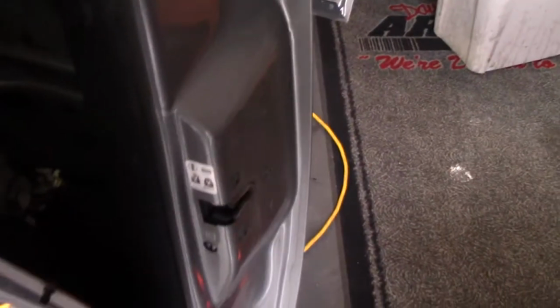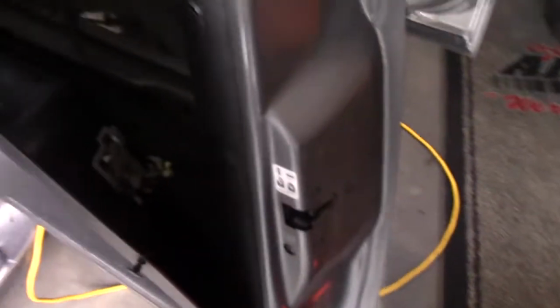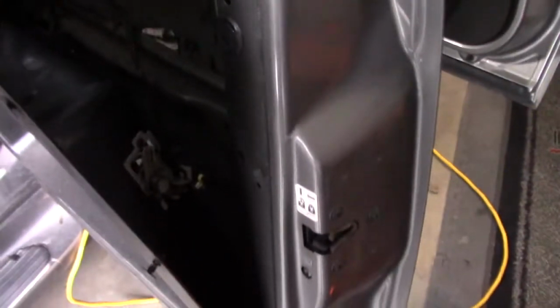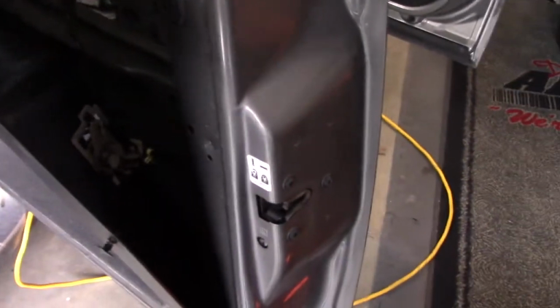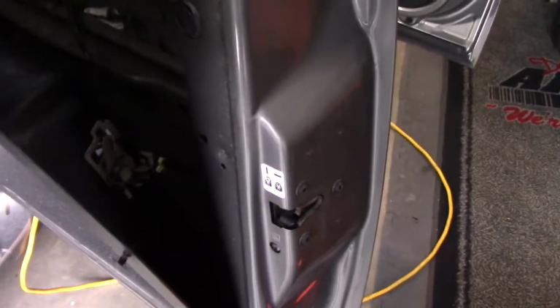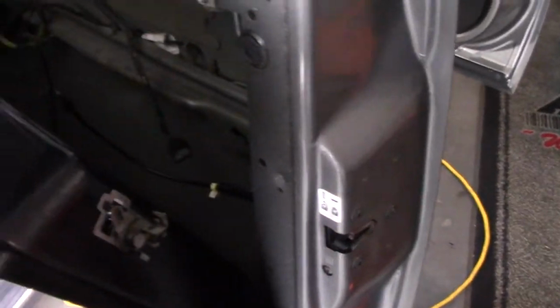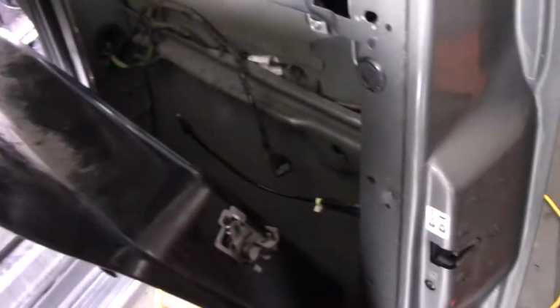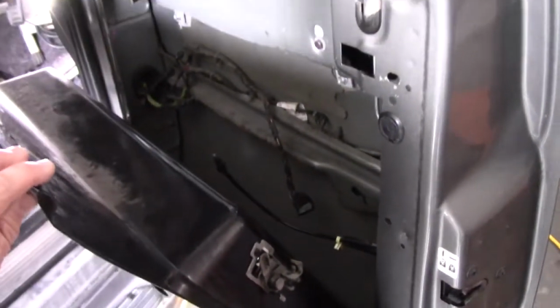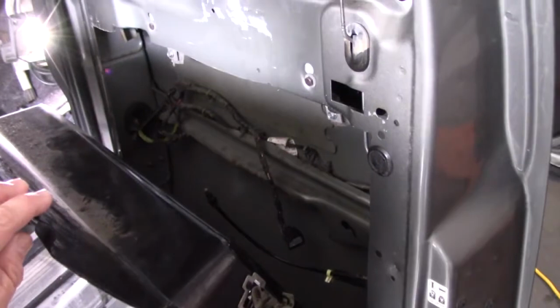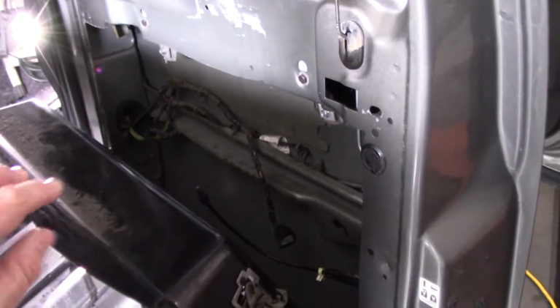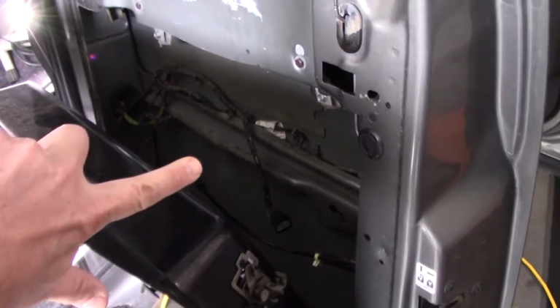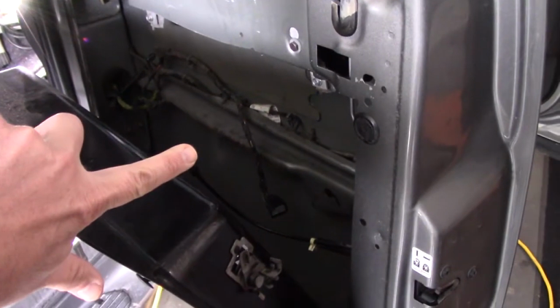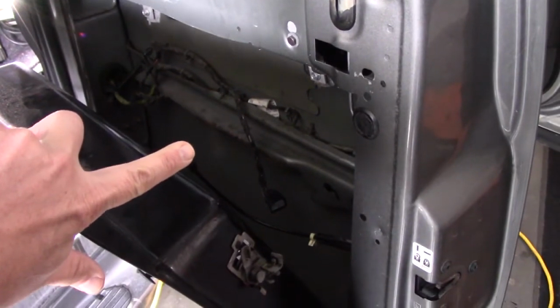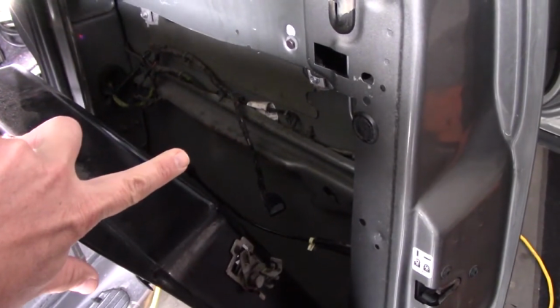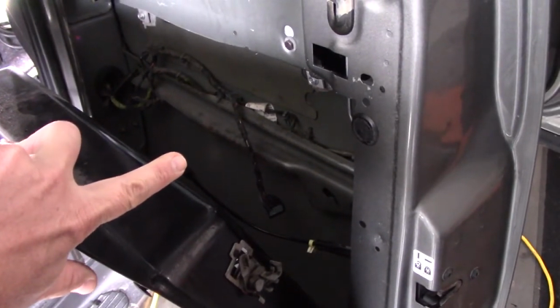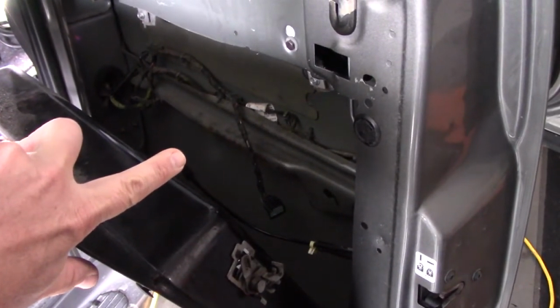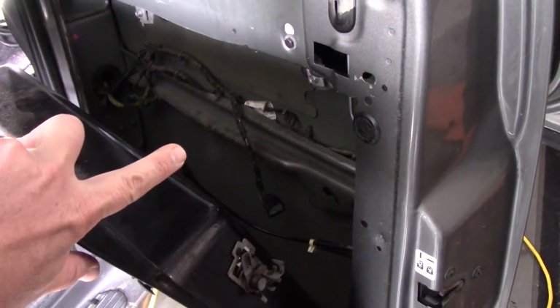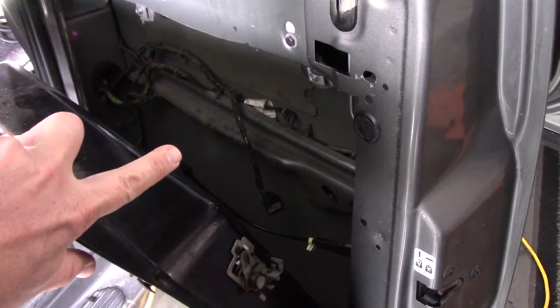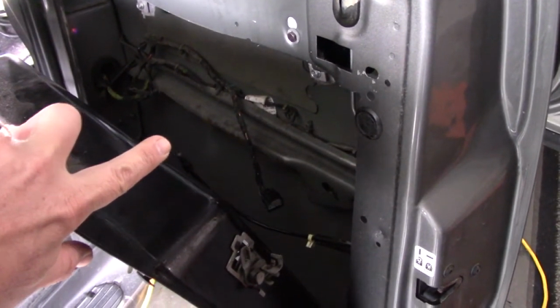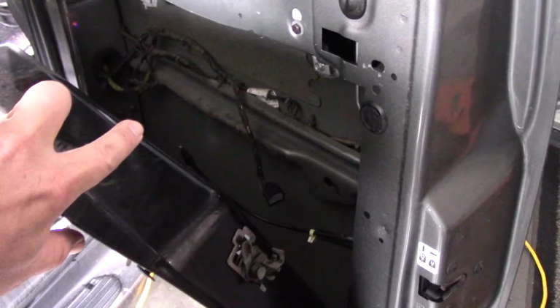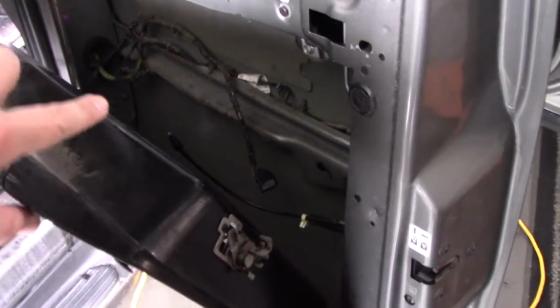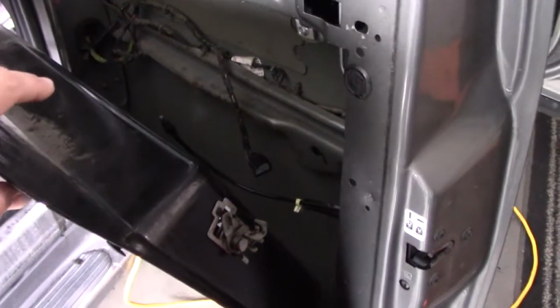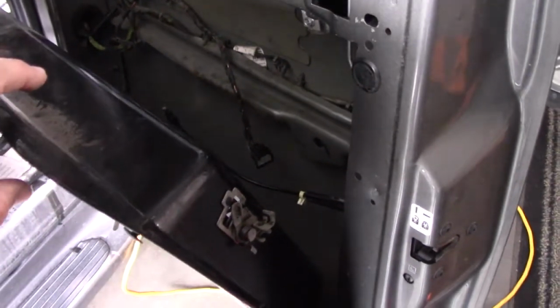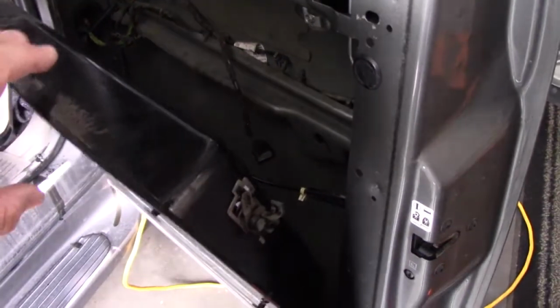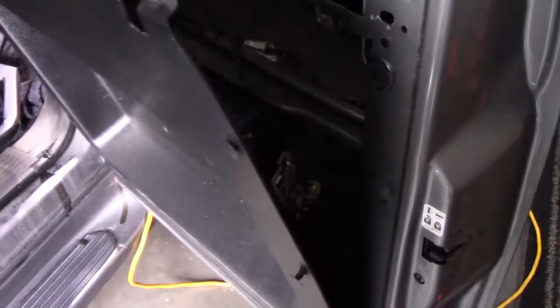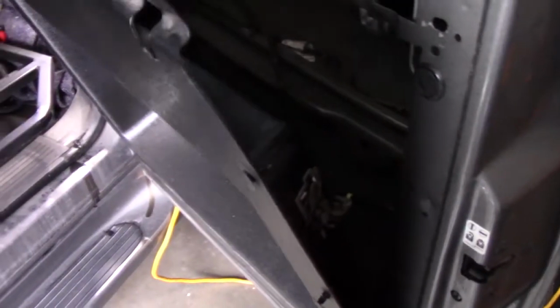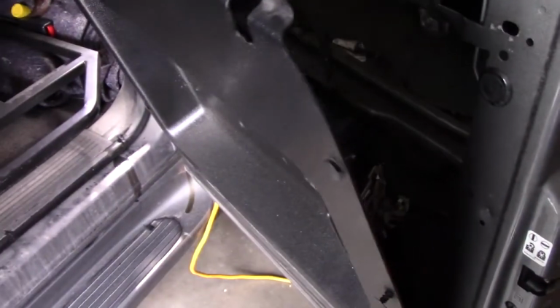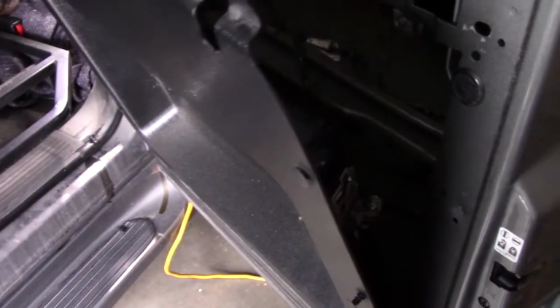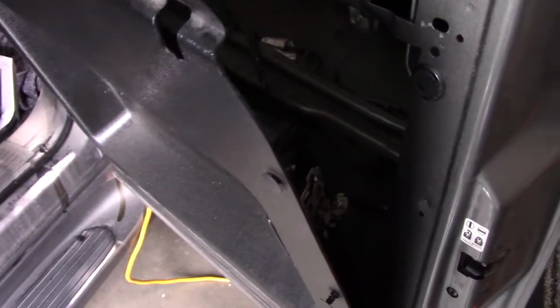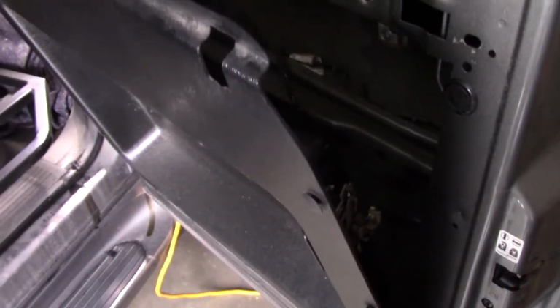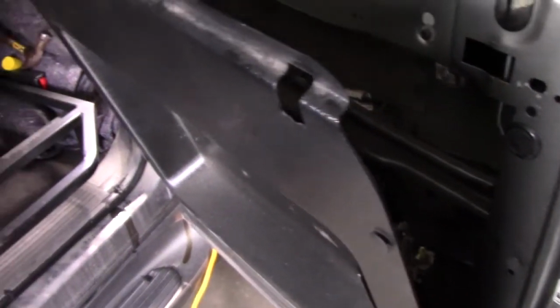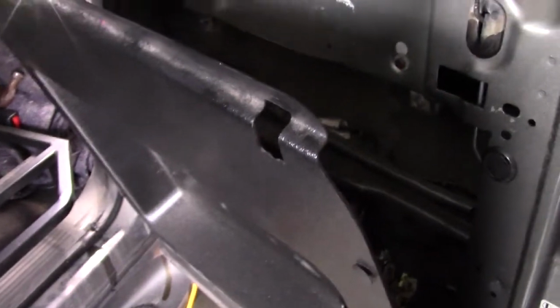I've taken the exact same truck just like this — kept the metal cutout, had a buddy weld it back in, hooked all the plugs back up, and everything worked again. I sold the truck, and you can never tell anybody did anything to it.